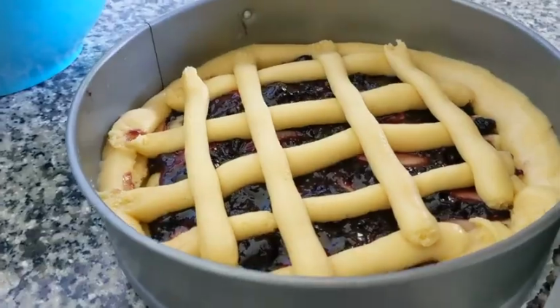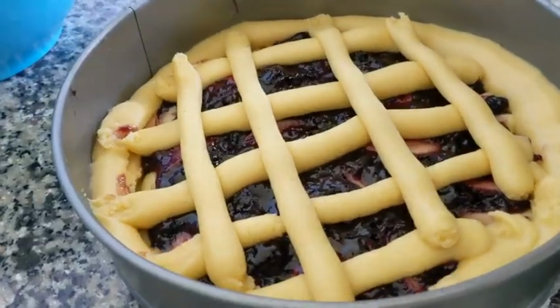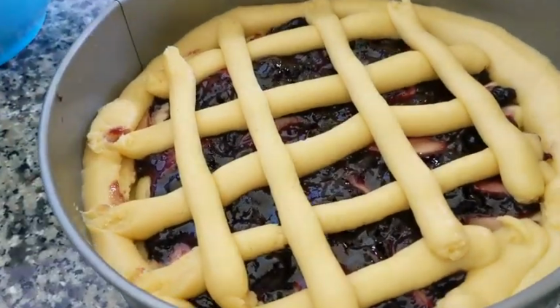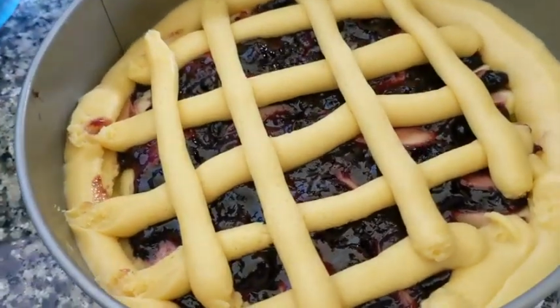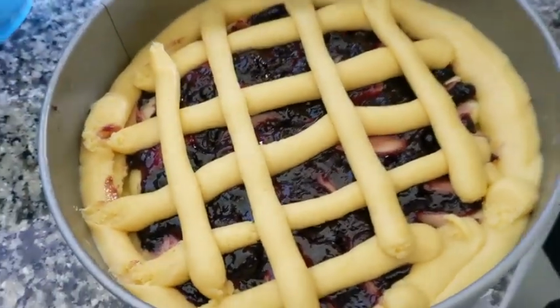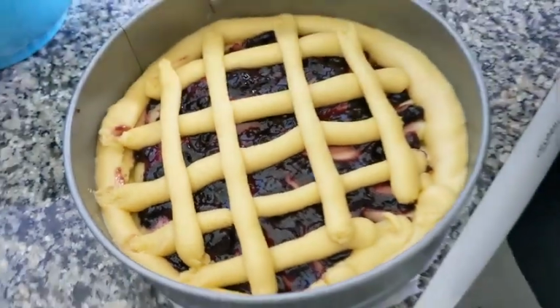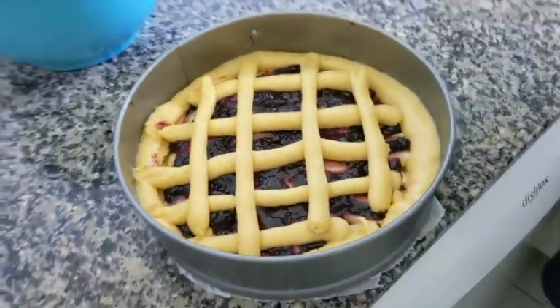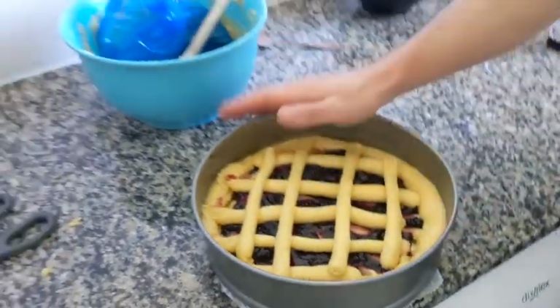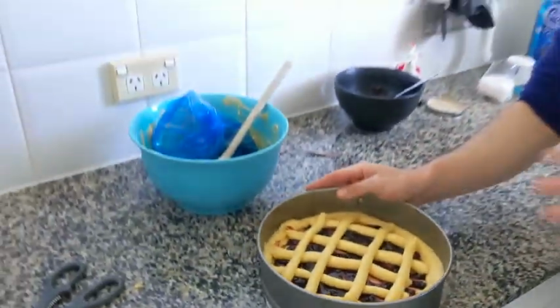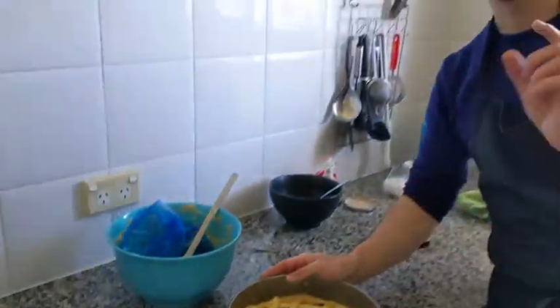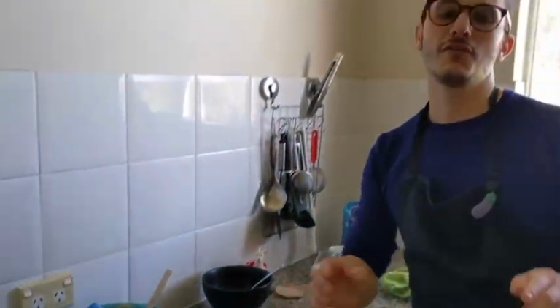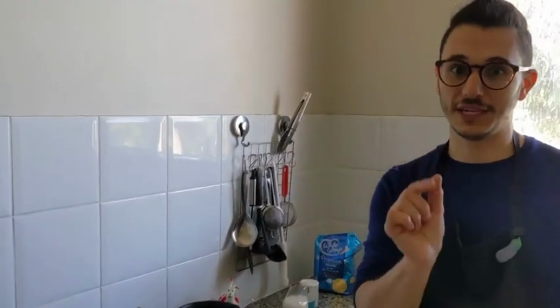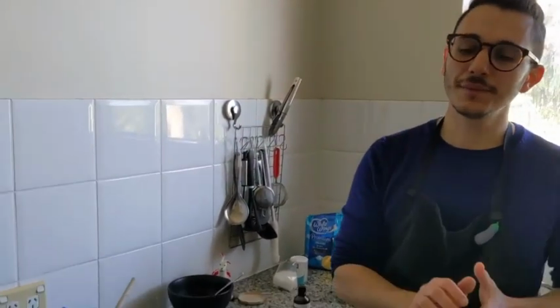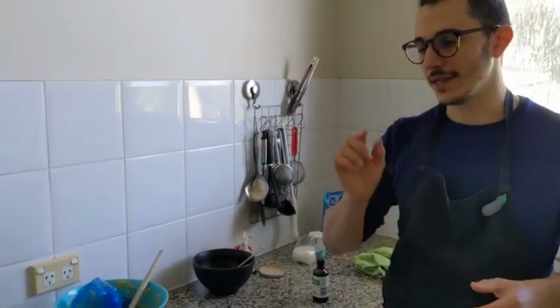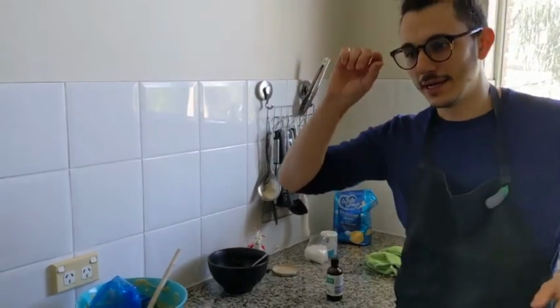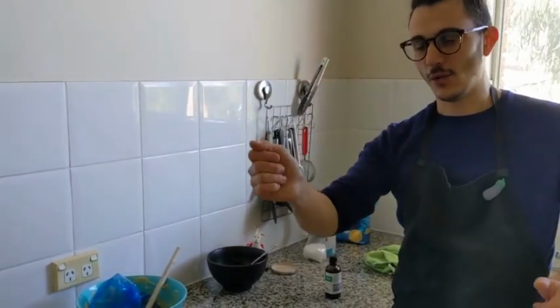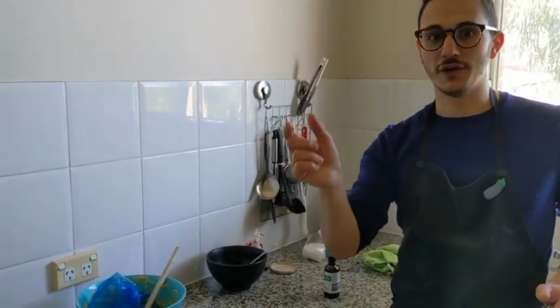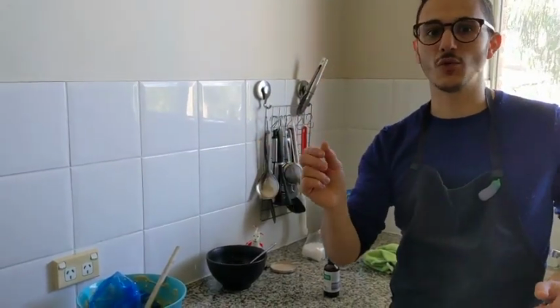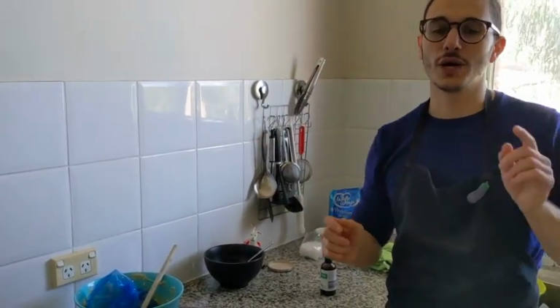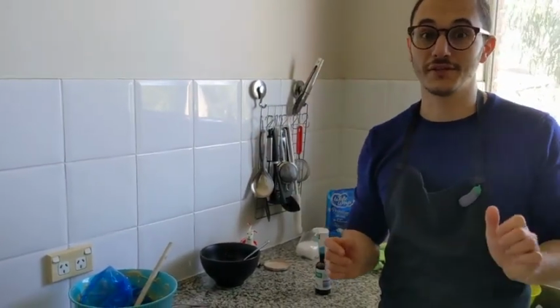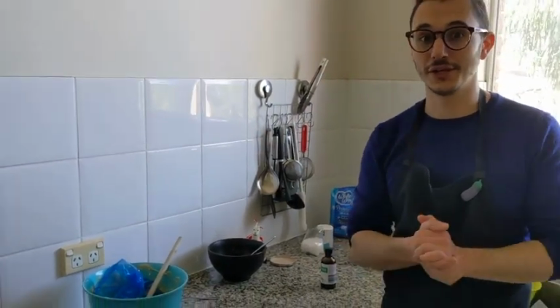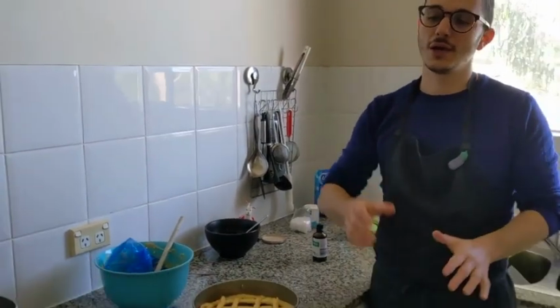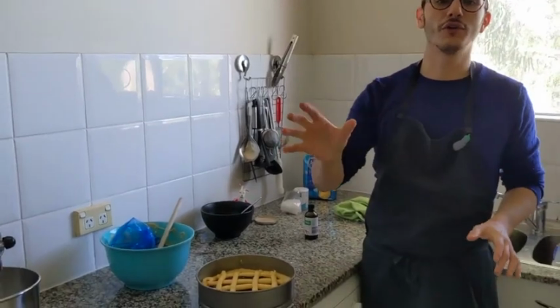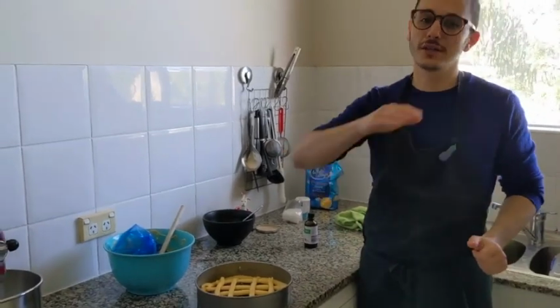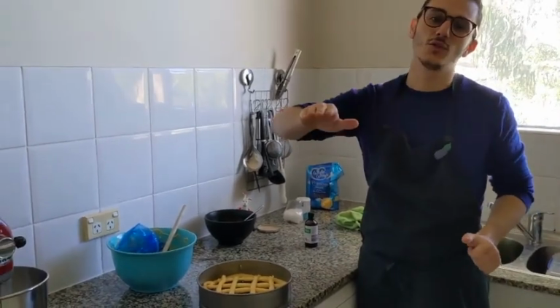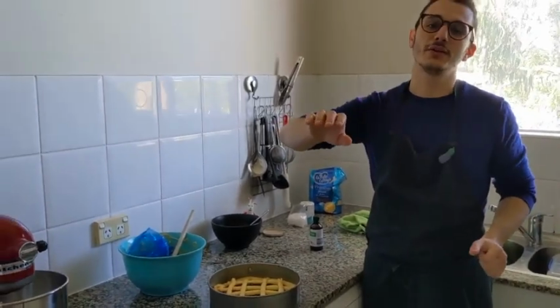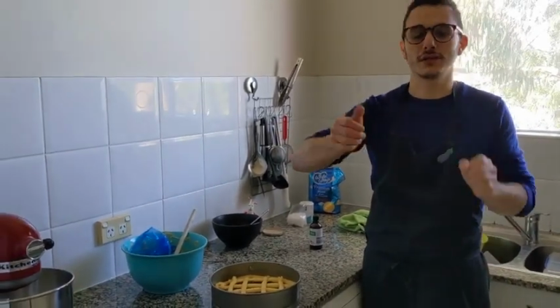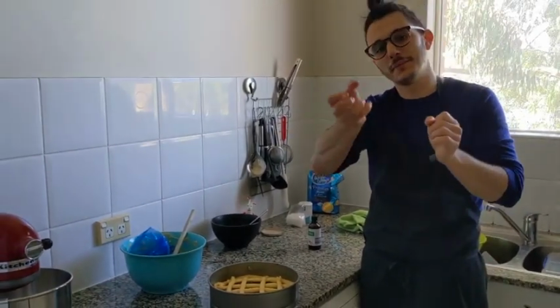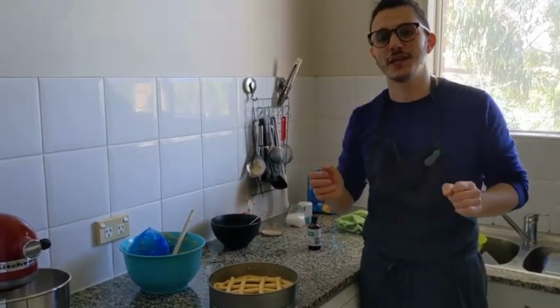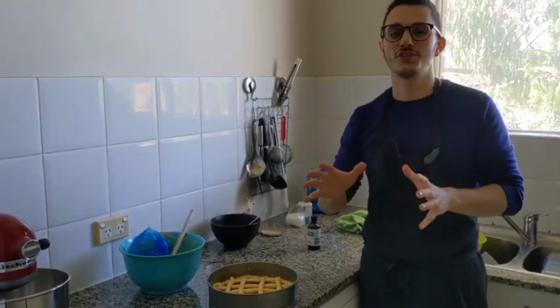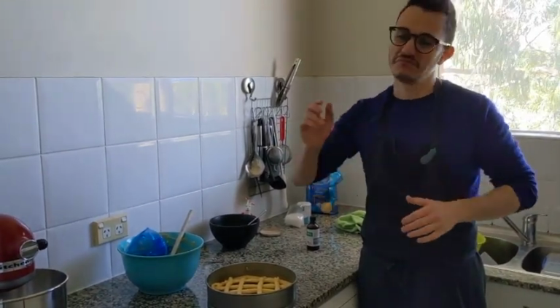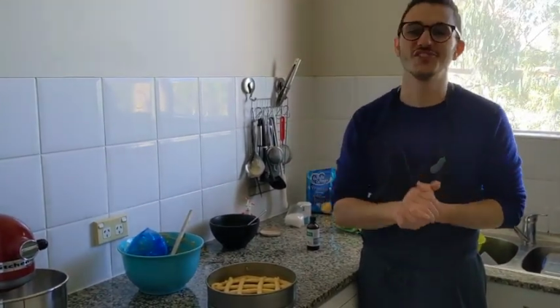So what I do now: this is done, I rest it in the fridge for 15 minutes, and then while the oven is getting warm to 170 degrees — when the oven is hot, 20 minutes cooking time, take it out, chill, enjoy.